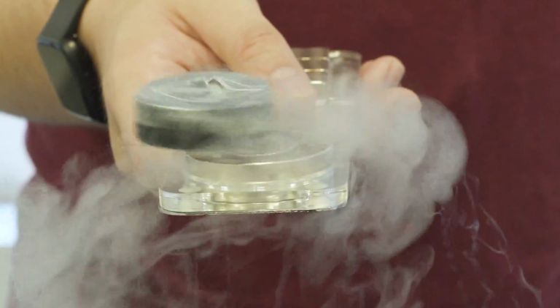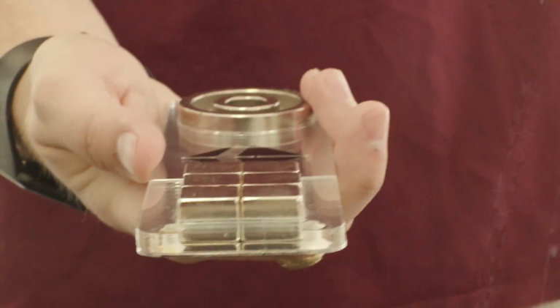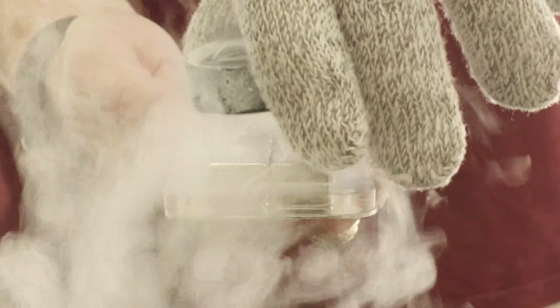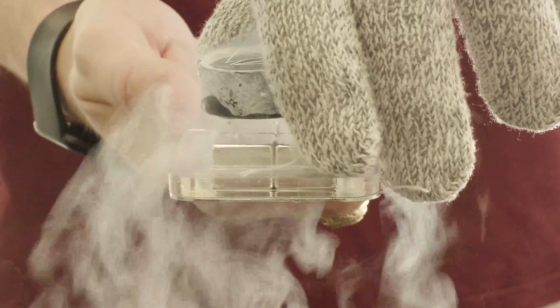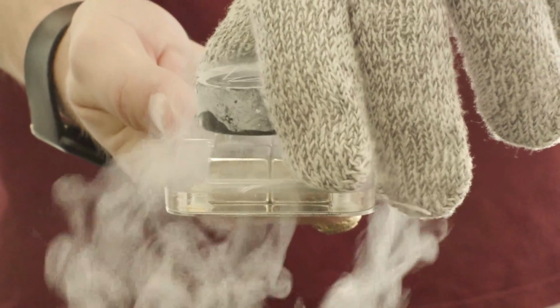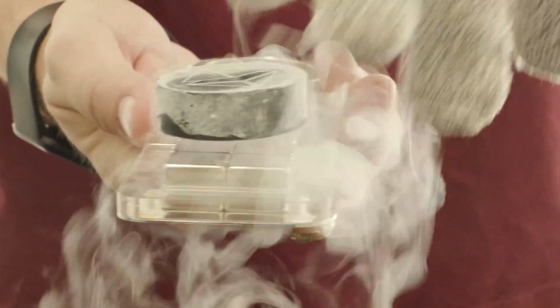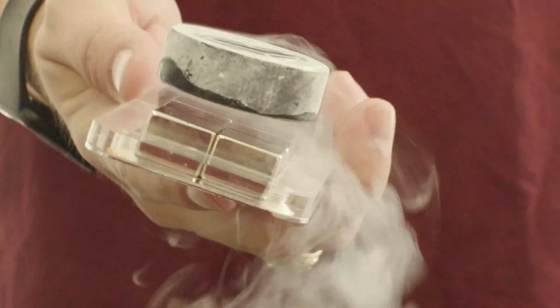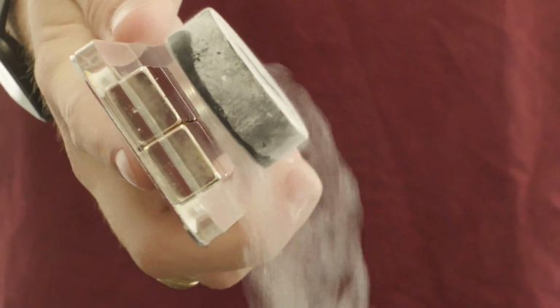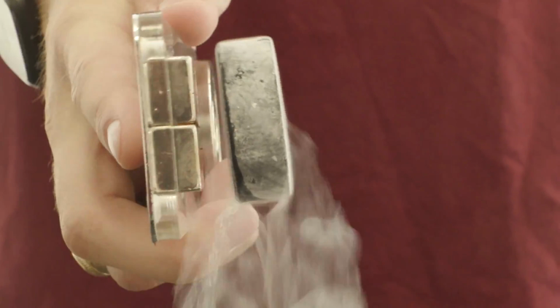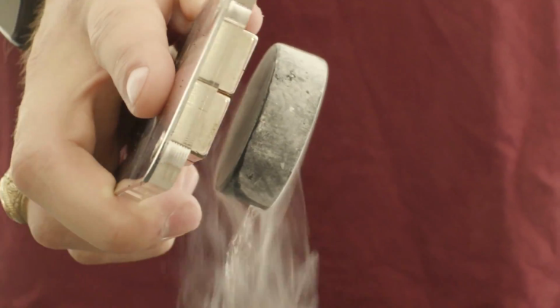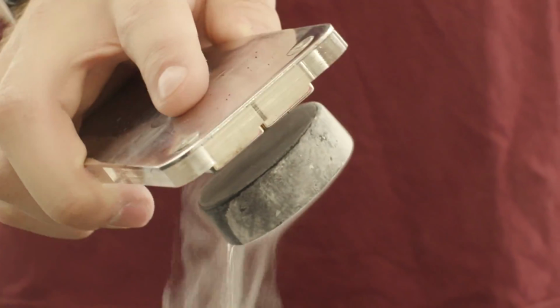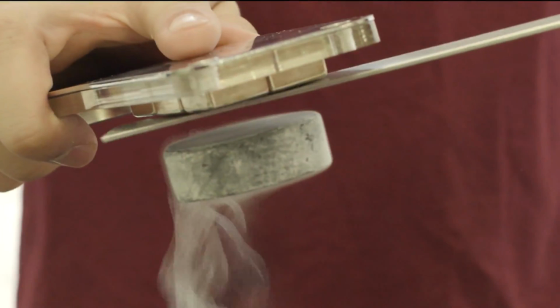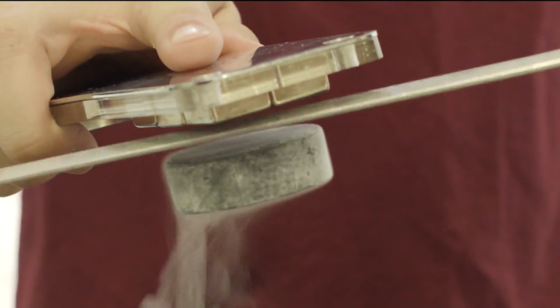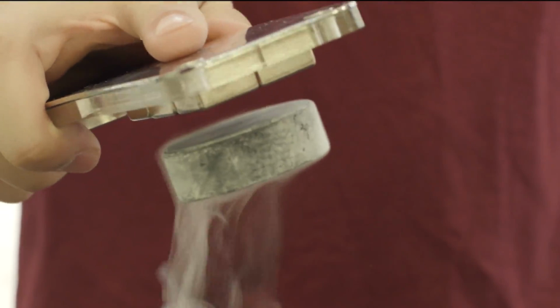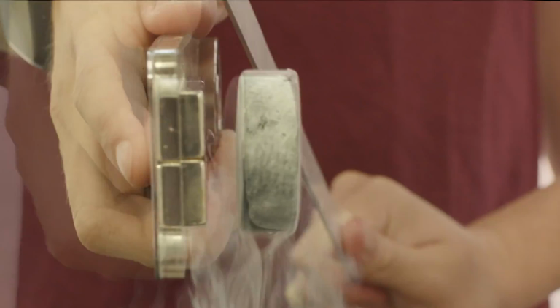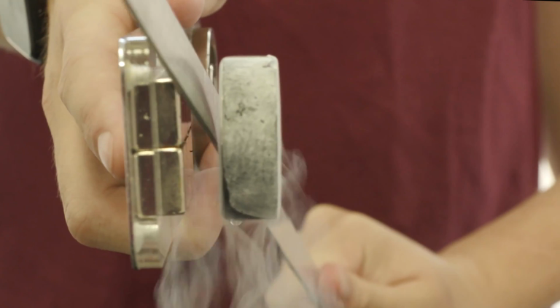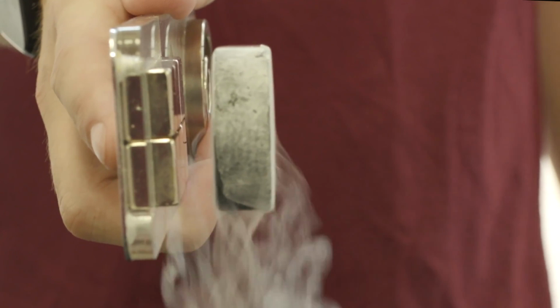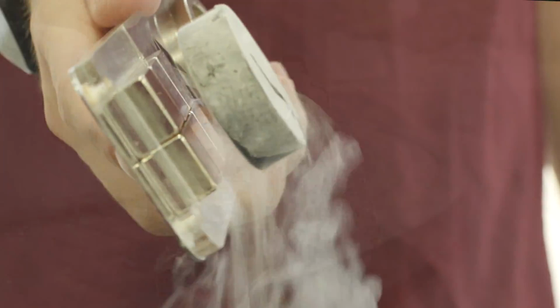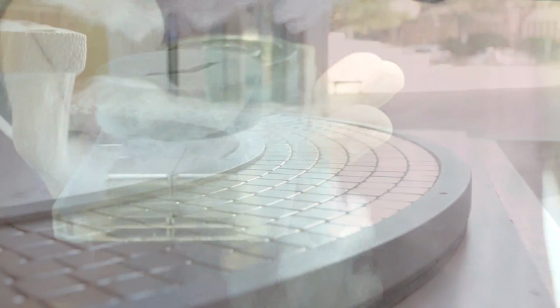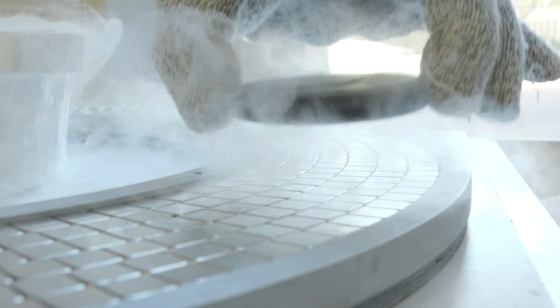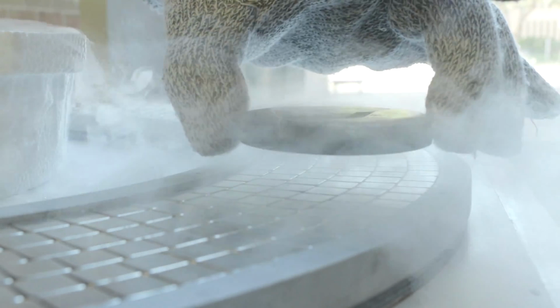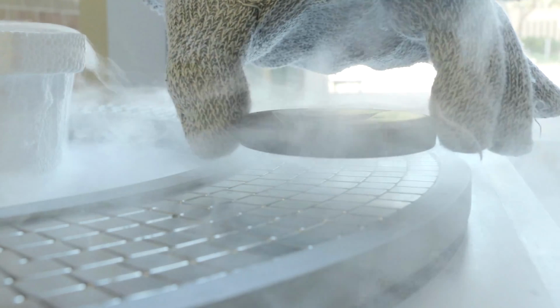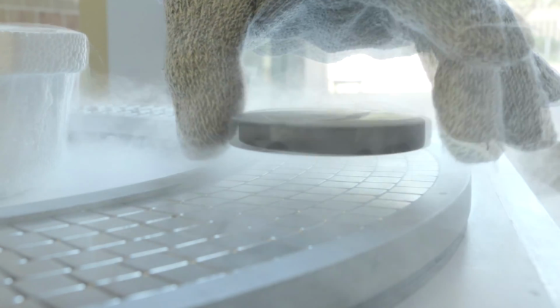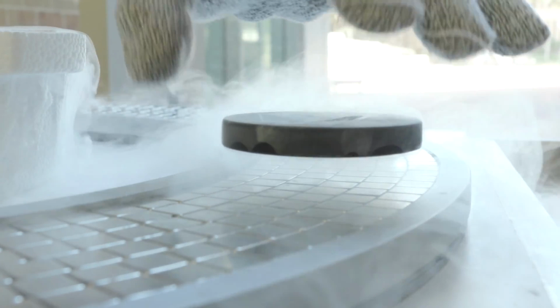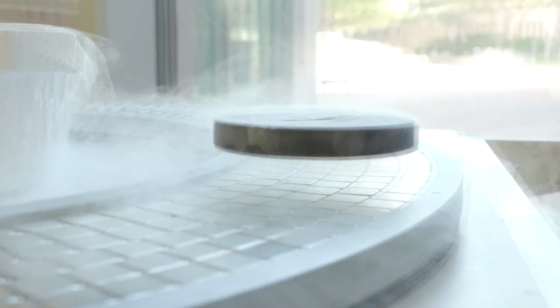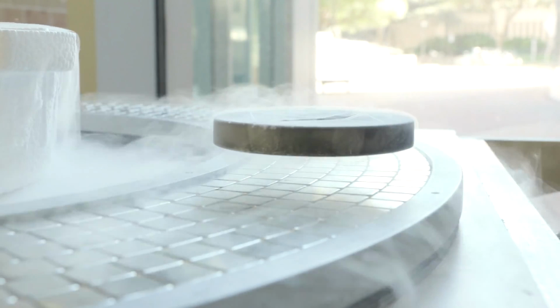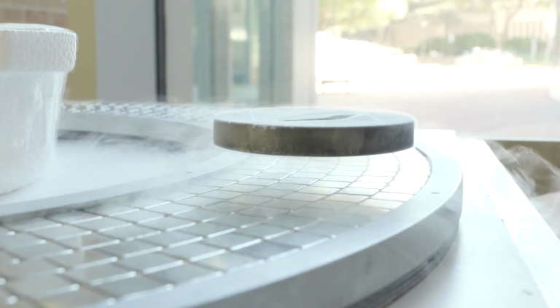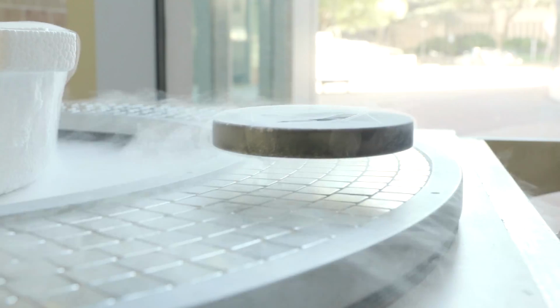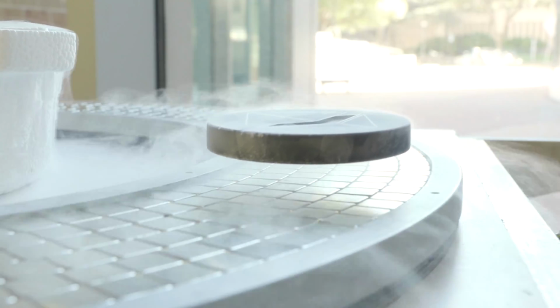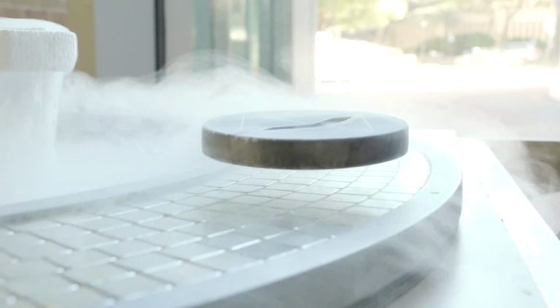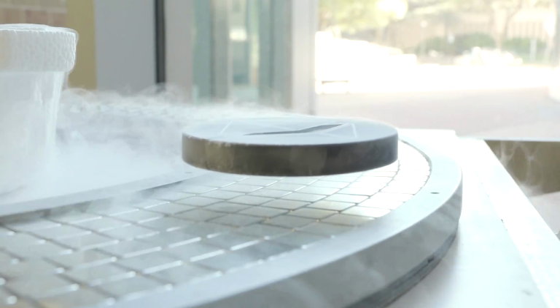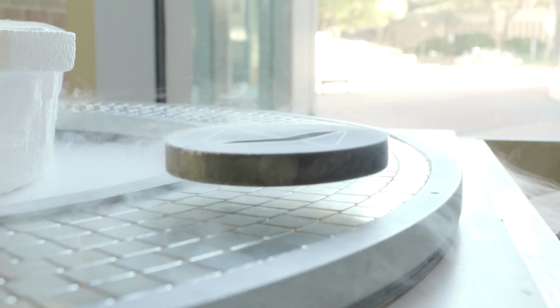Moreover, the magnetic flux penetrating into a superconductor keeps it at a fixed distance from the magnet, preventing it from falling. But unless we can keep them consistently cold, they lose their superconducting abilities.